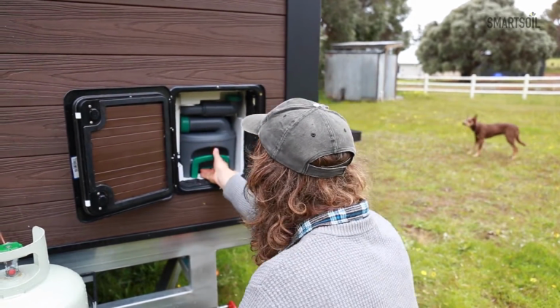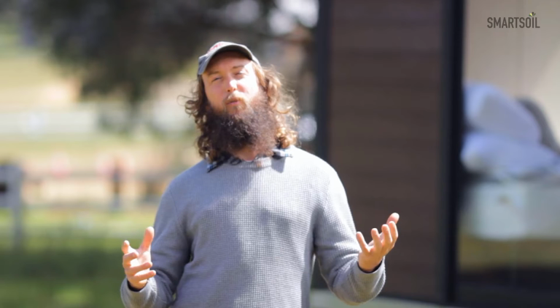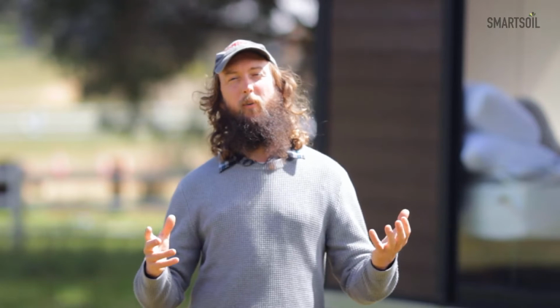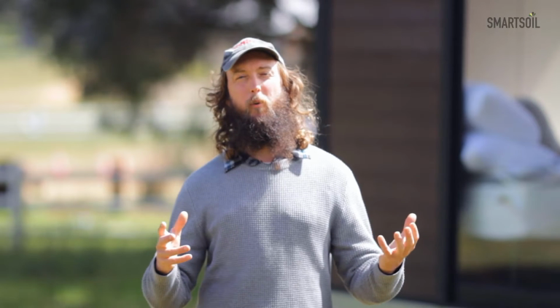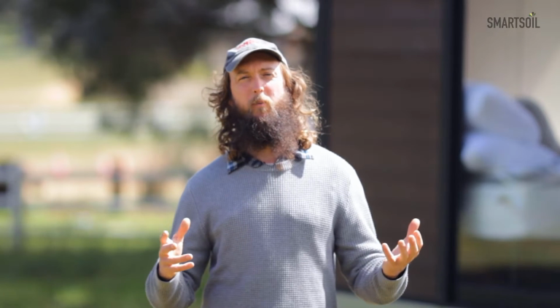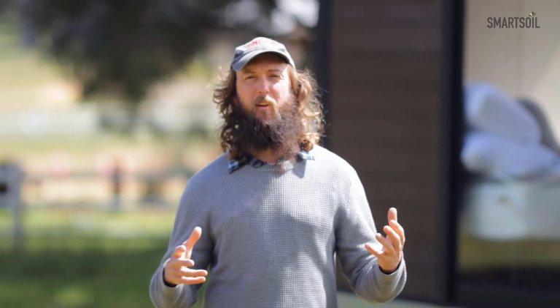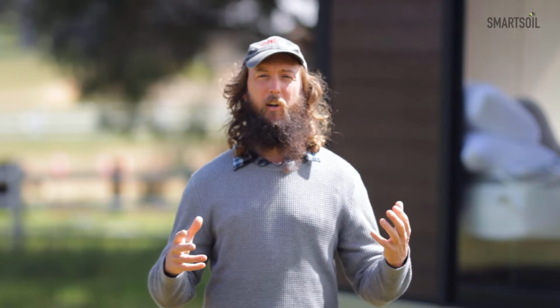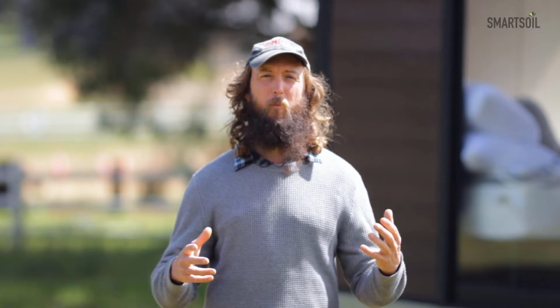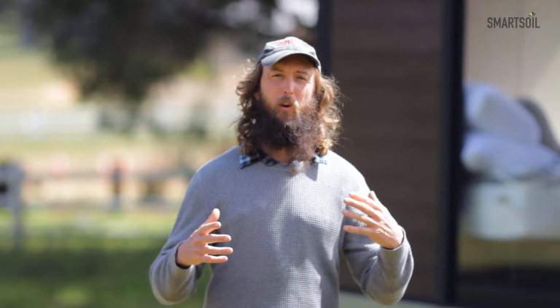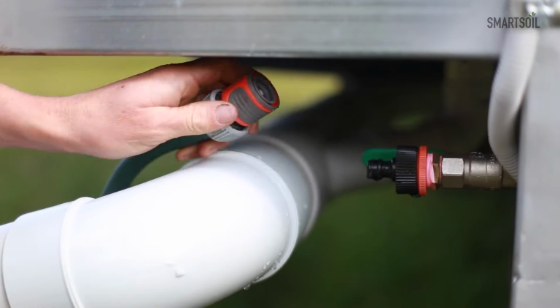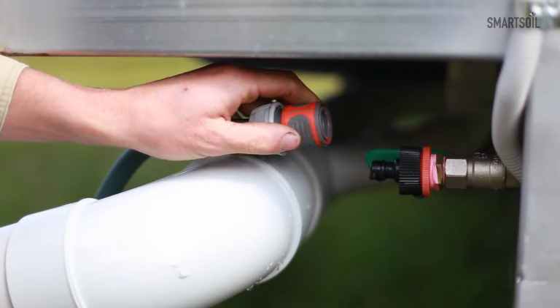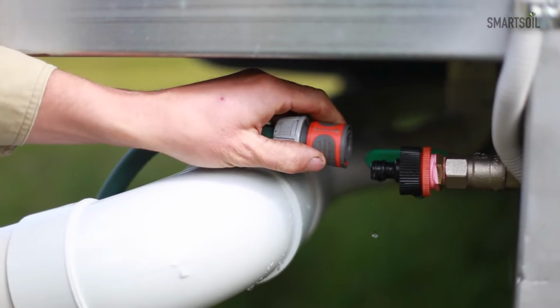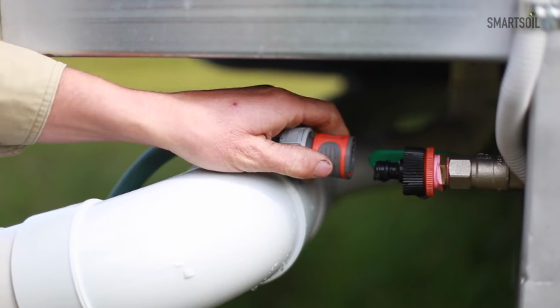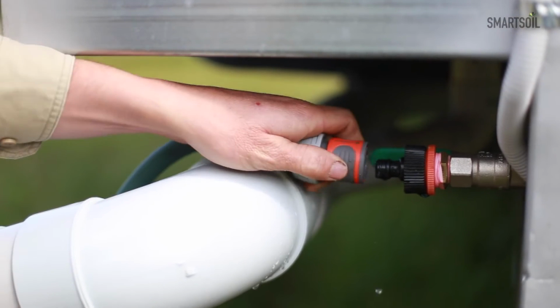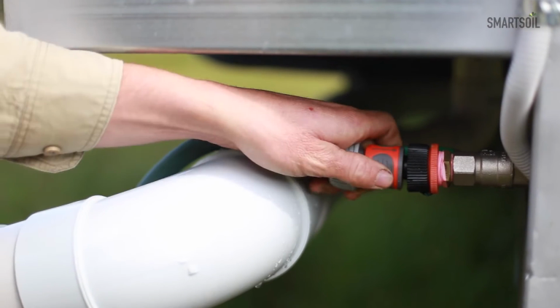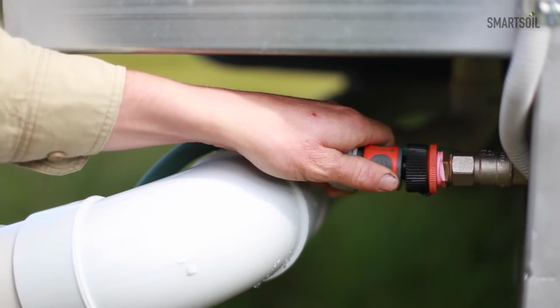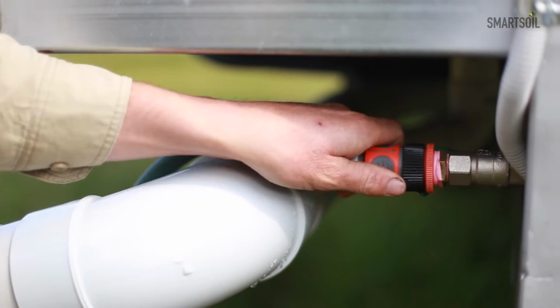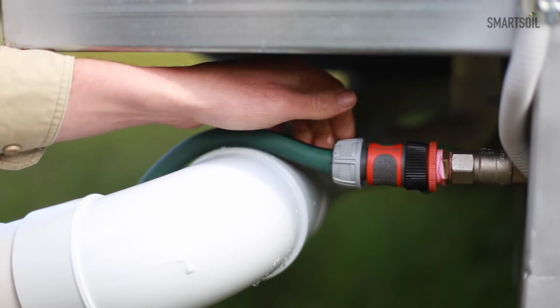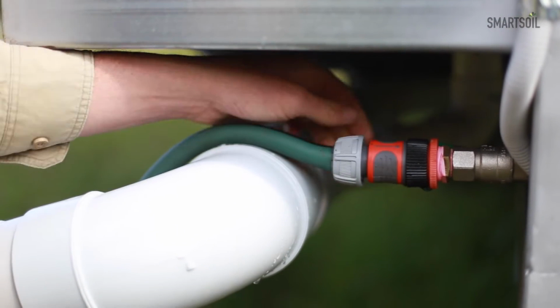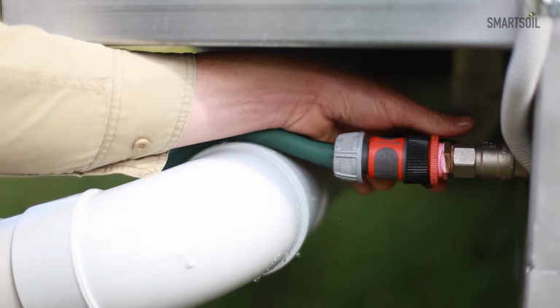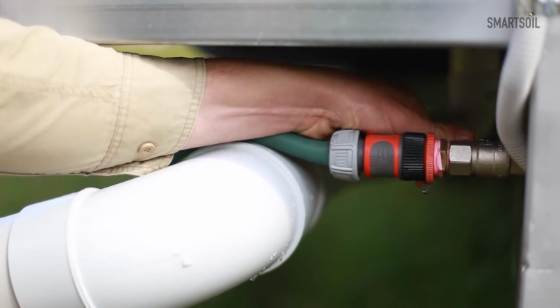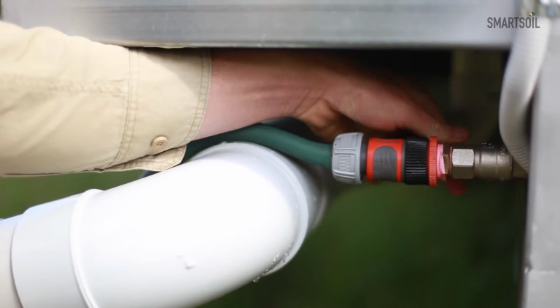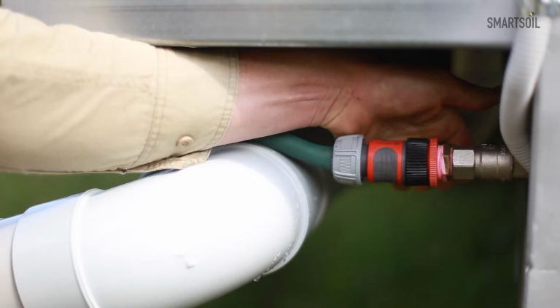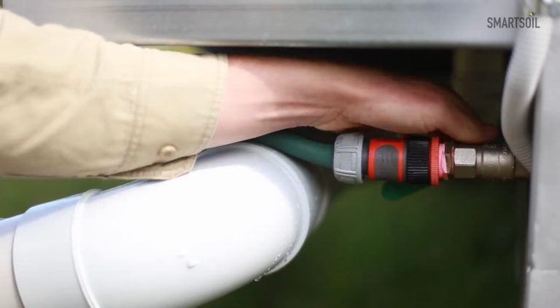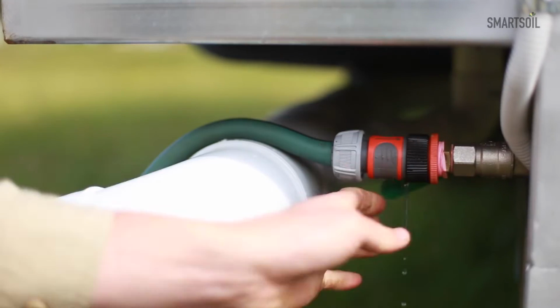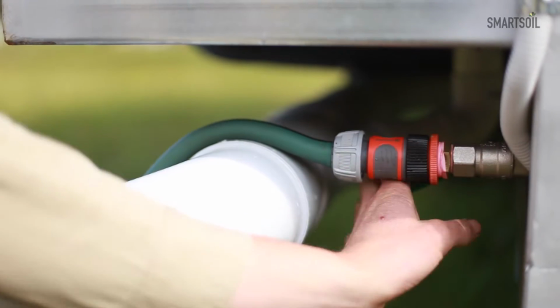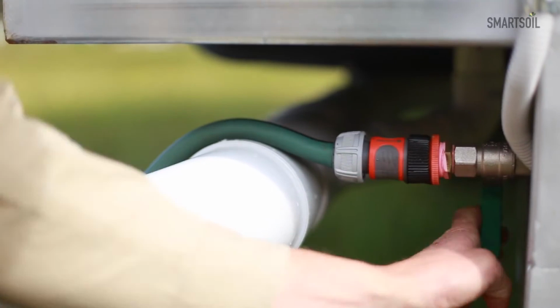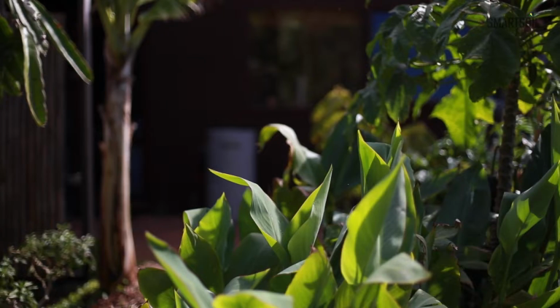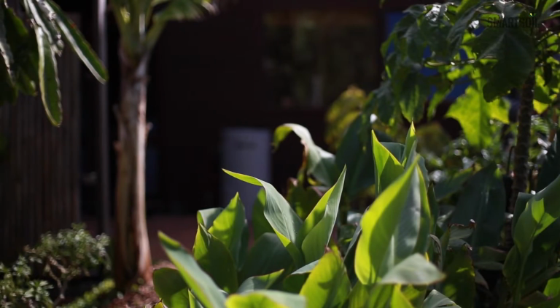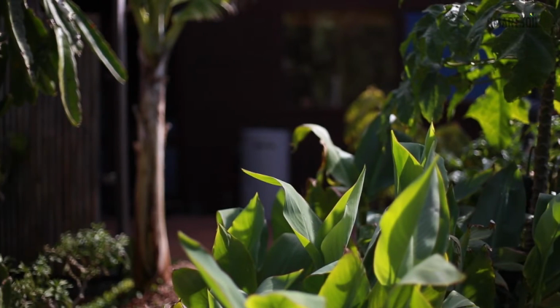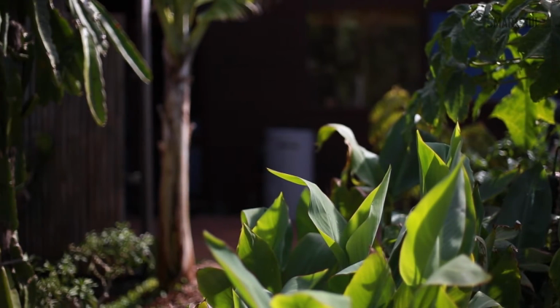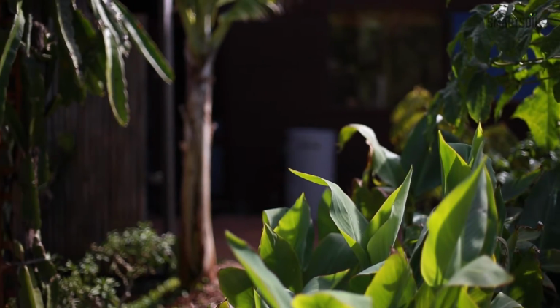The options for wastewater management in a tiny home are really variable and there's no one-size-fits-all. What's best for you will be highly dependent on your particular situation.